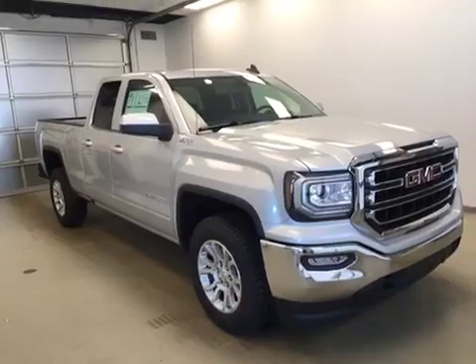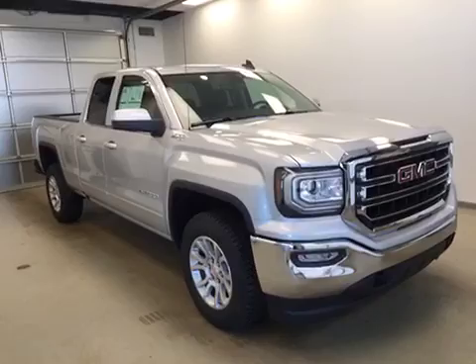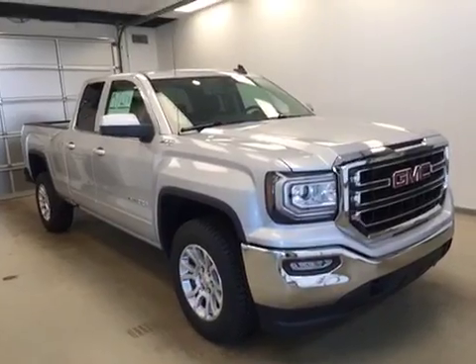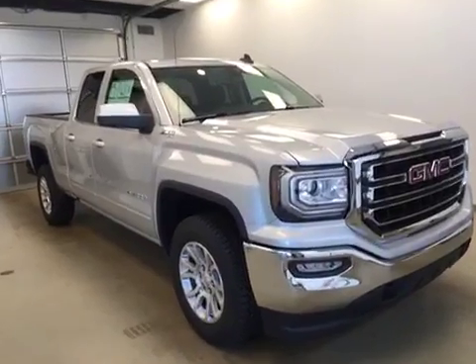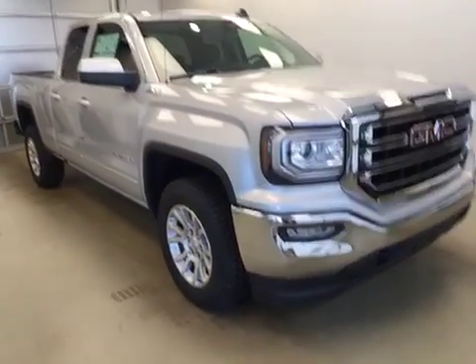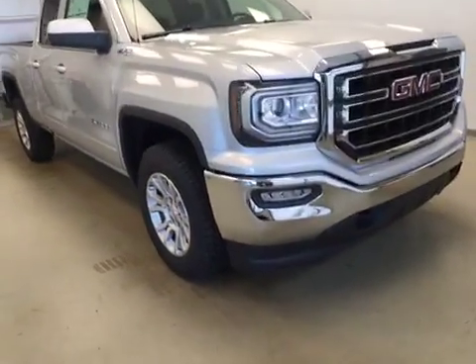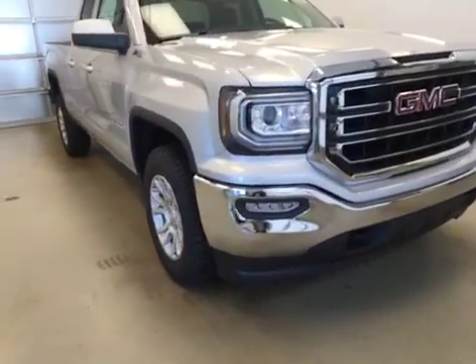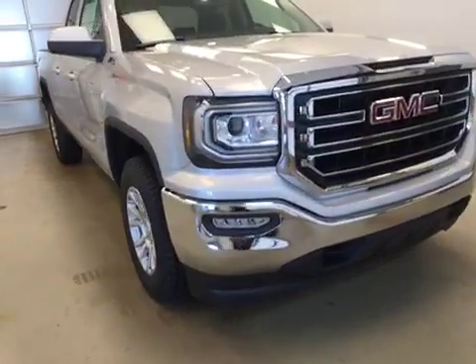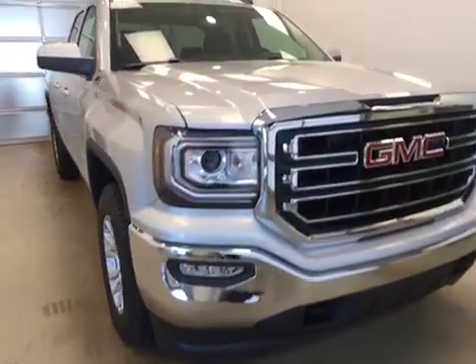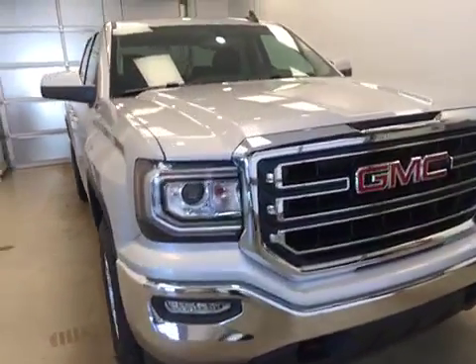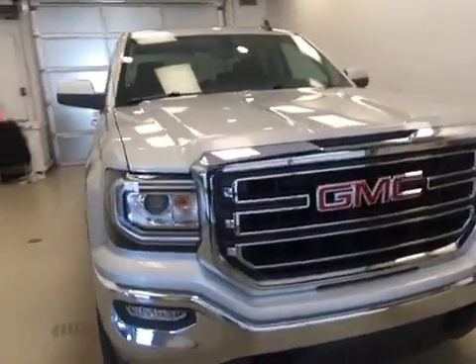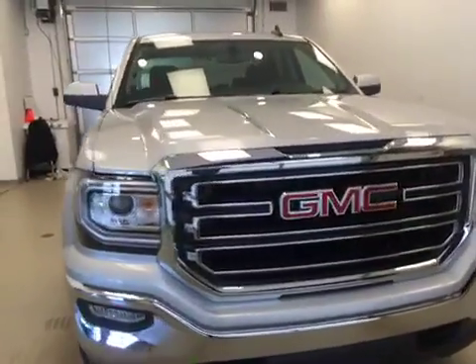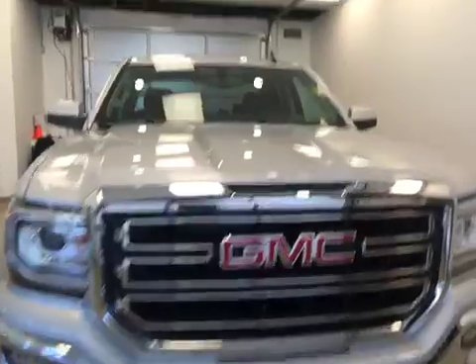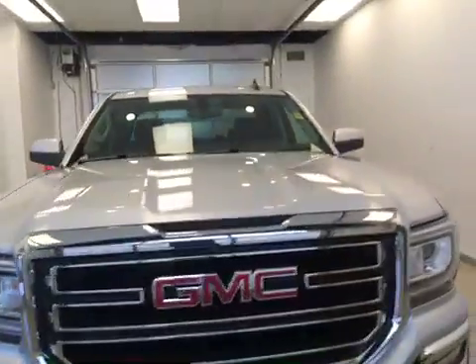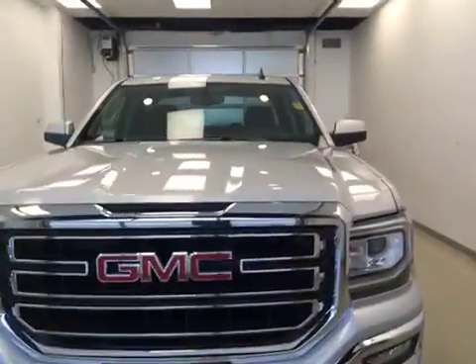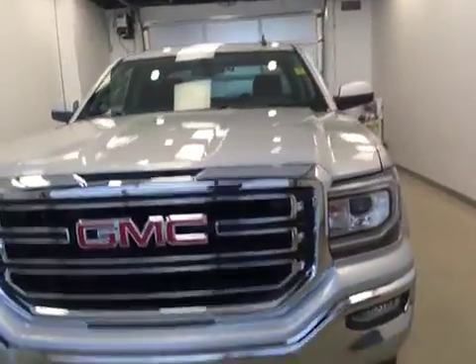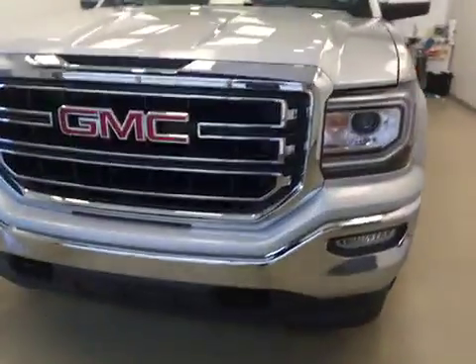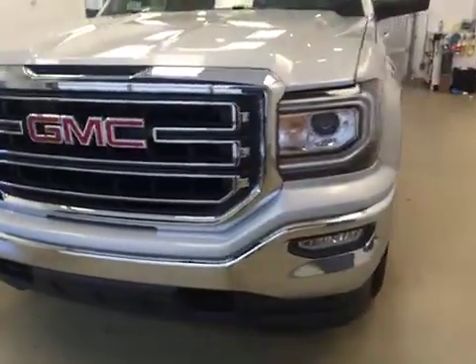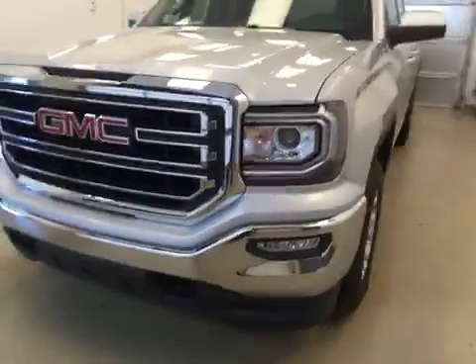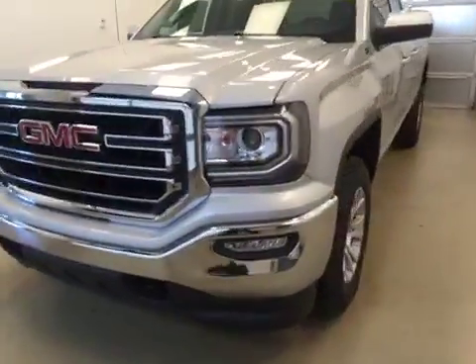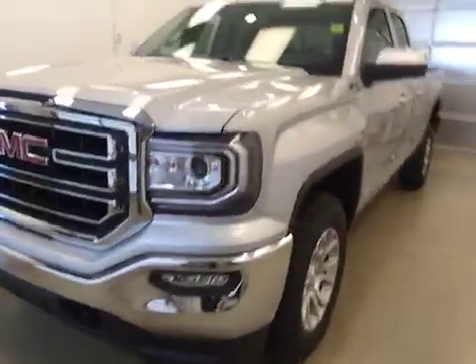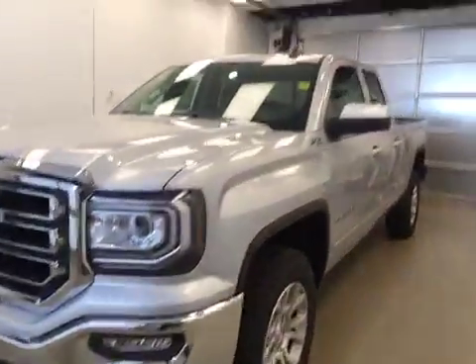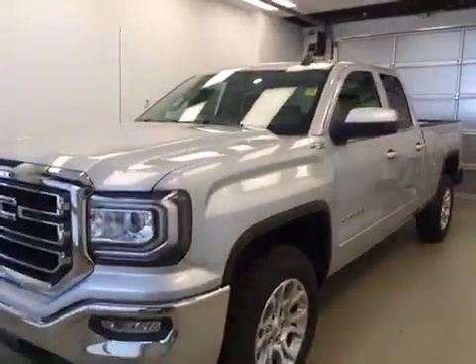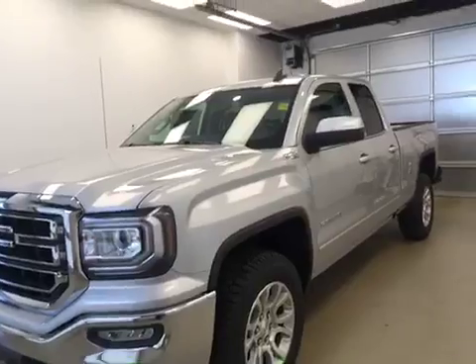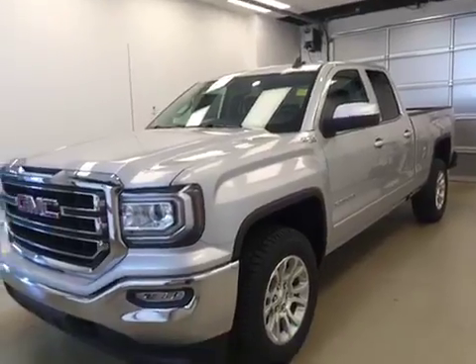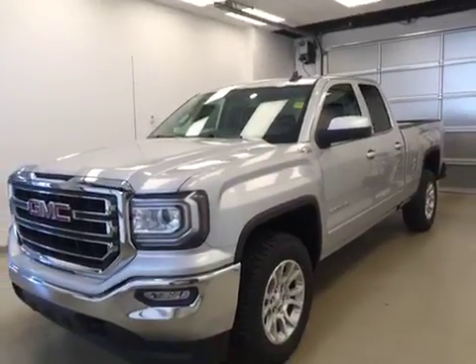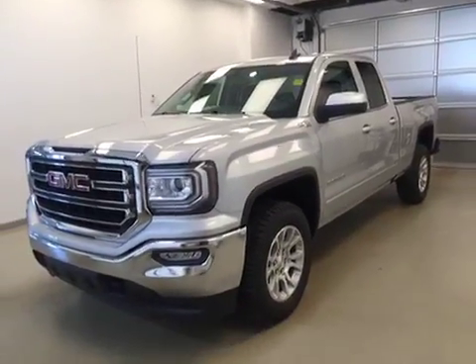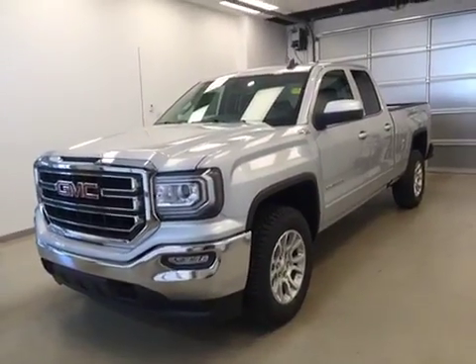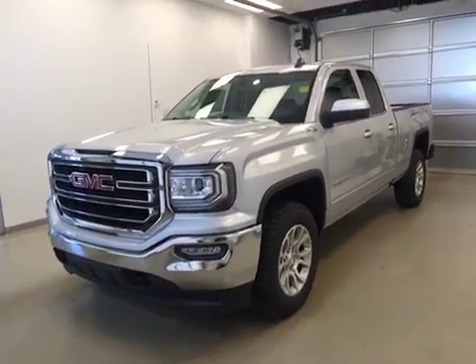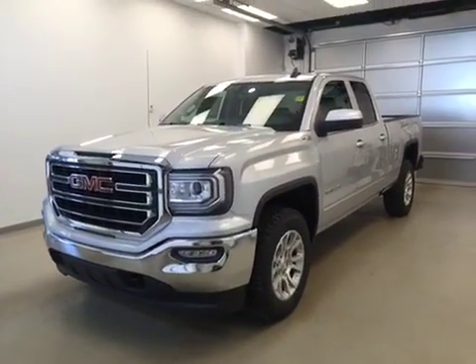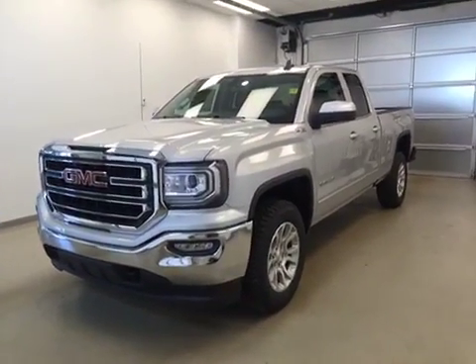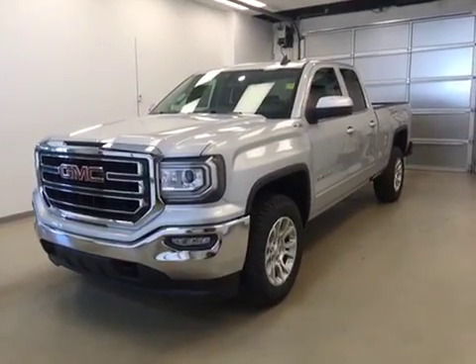Once again, stock number 169388. This is a 2016 GMC Sierra 1500 double cab, and our color is quicksilver metallic.